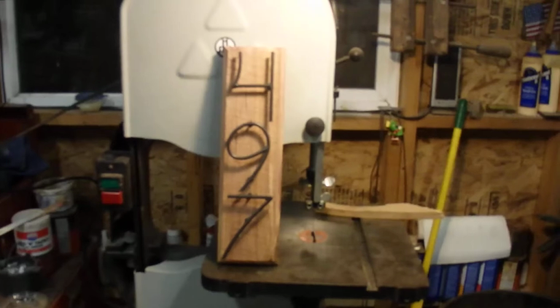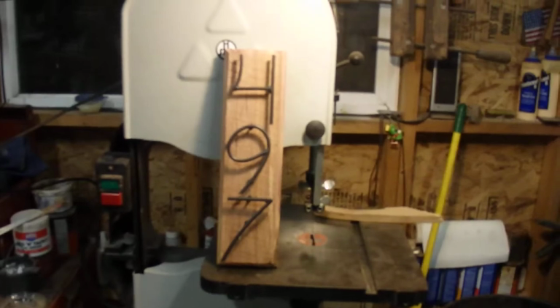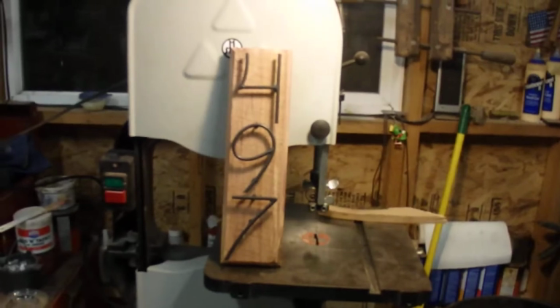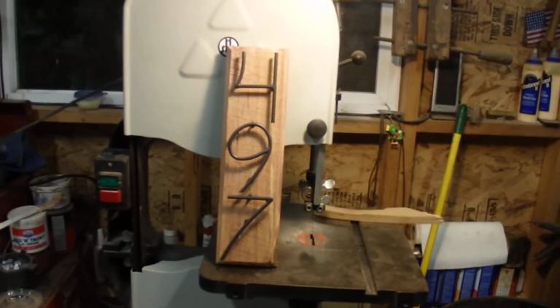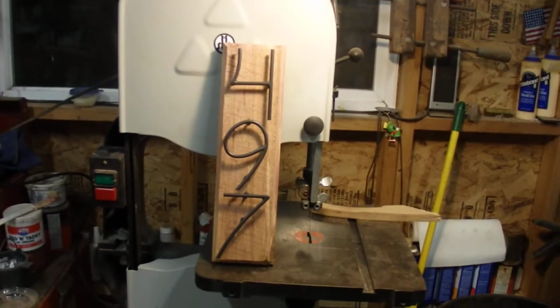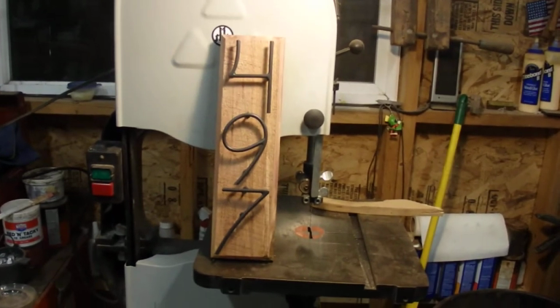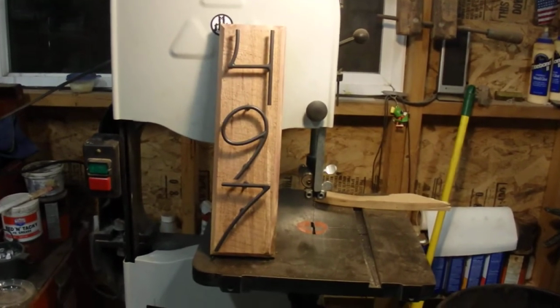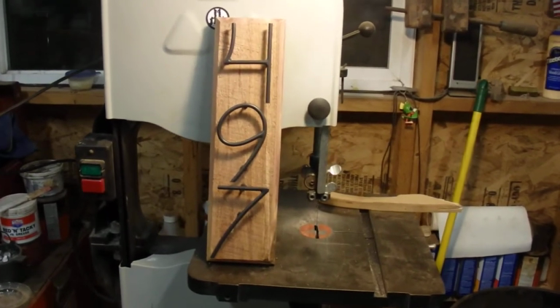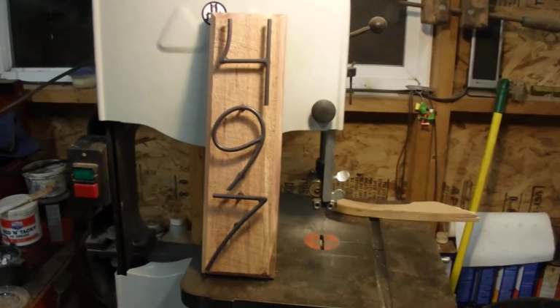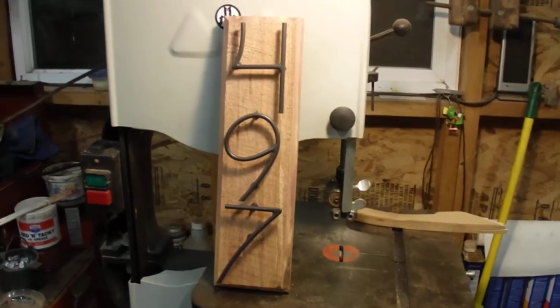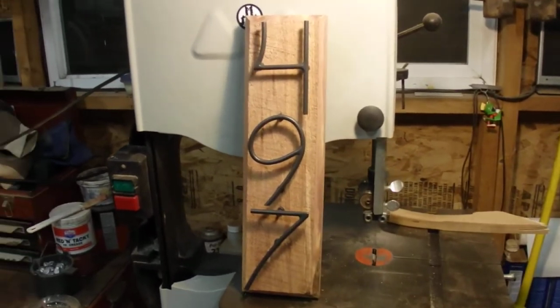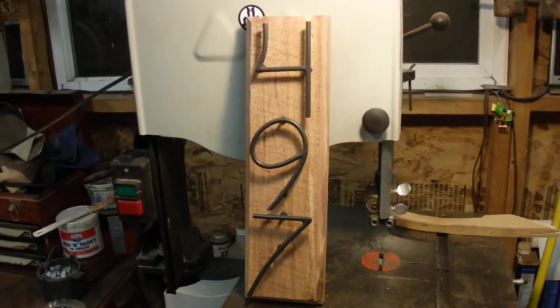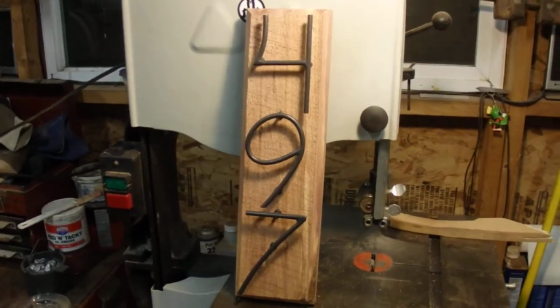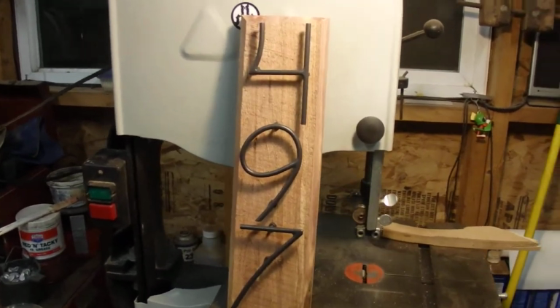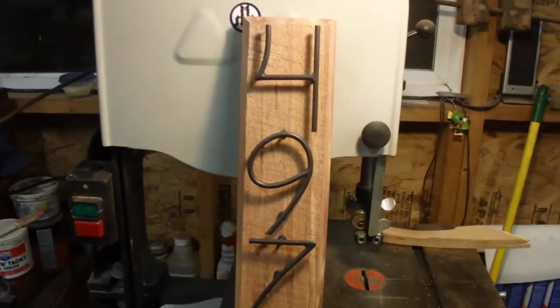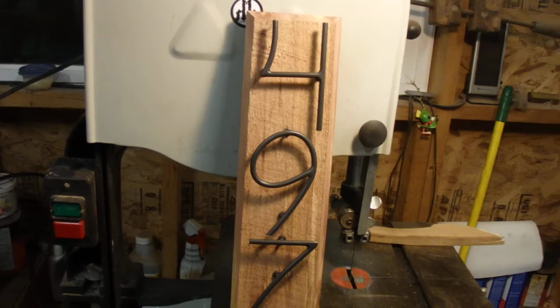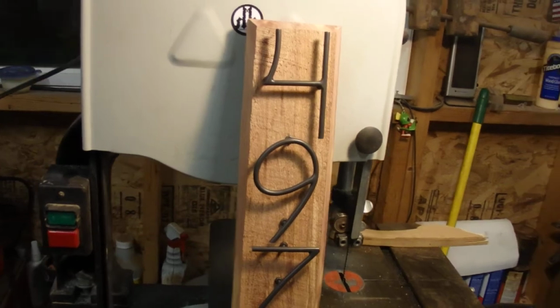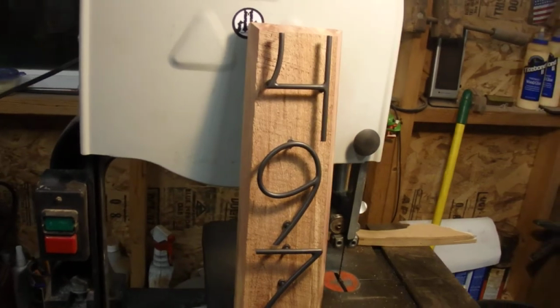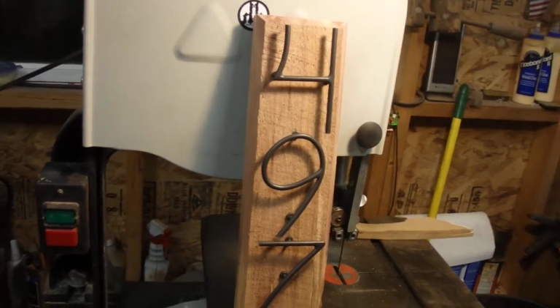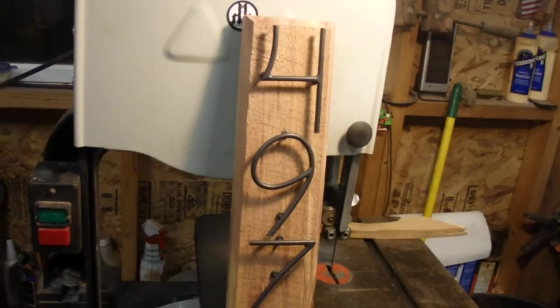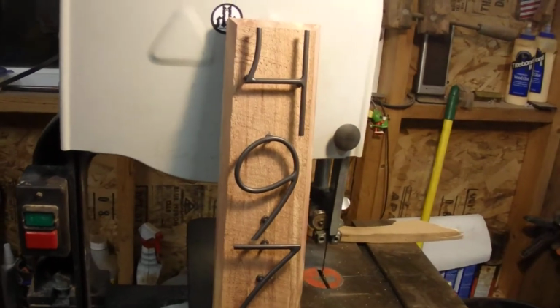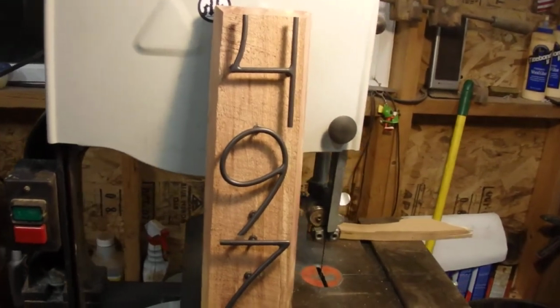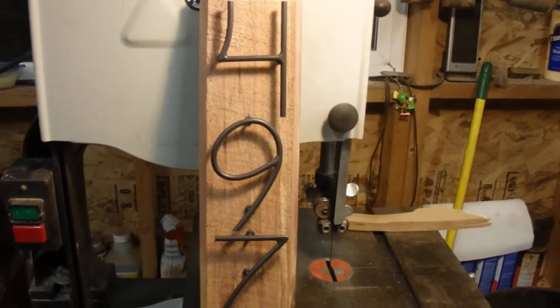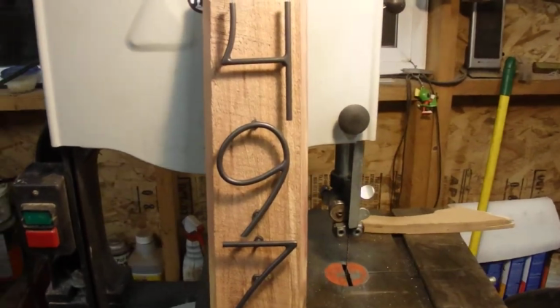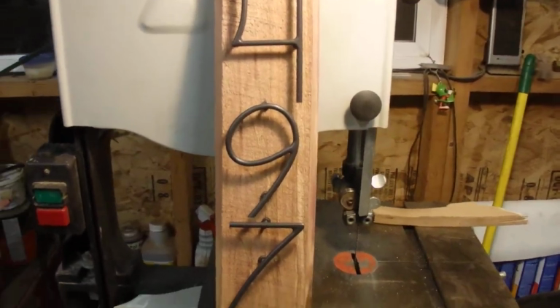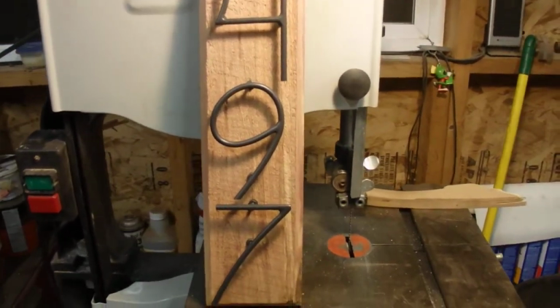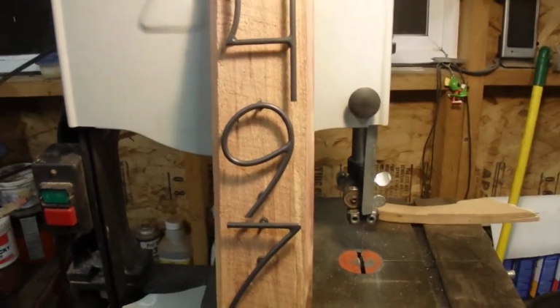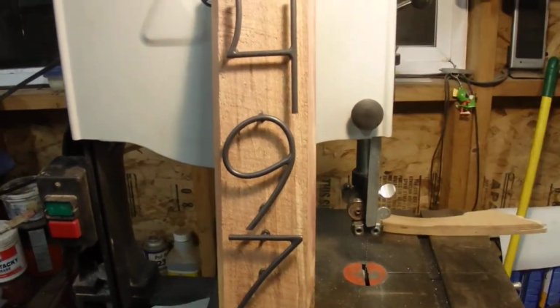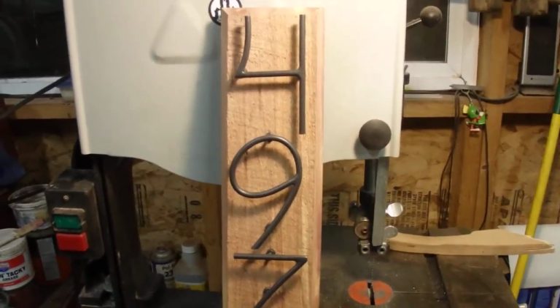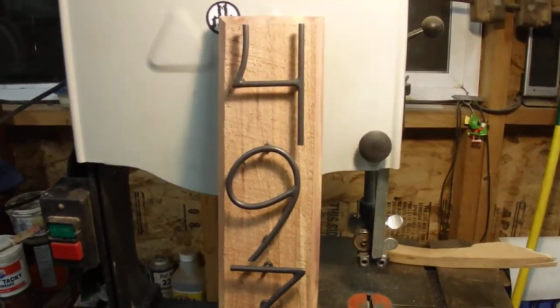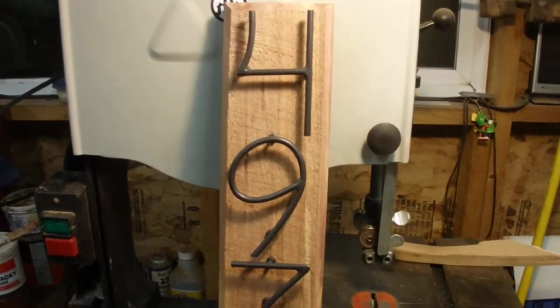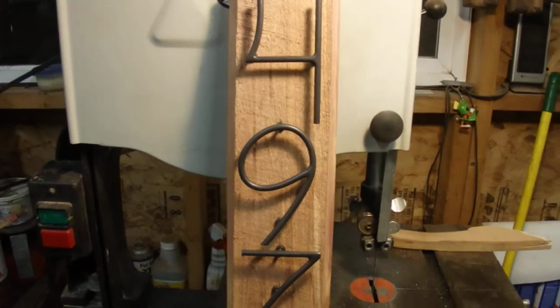Hey guys, I finally made something useful with my TIG welding setup. My wife said can you make some house numbers? I thought, well okay, I'll give it a shot.